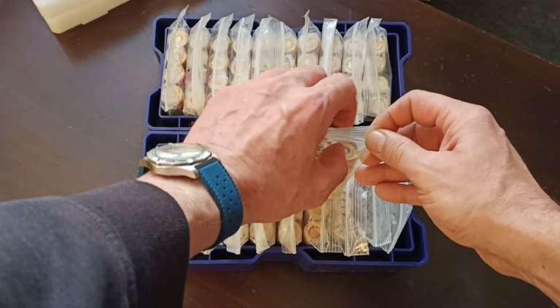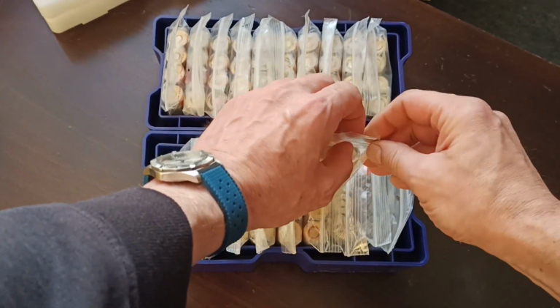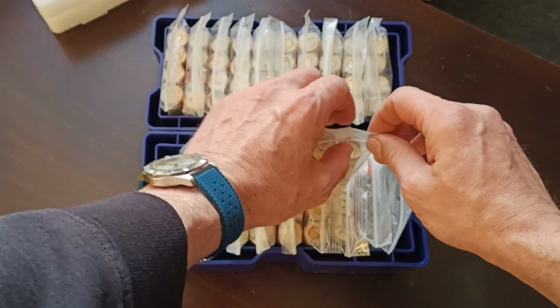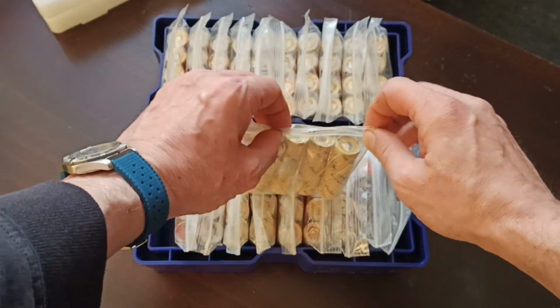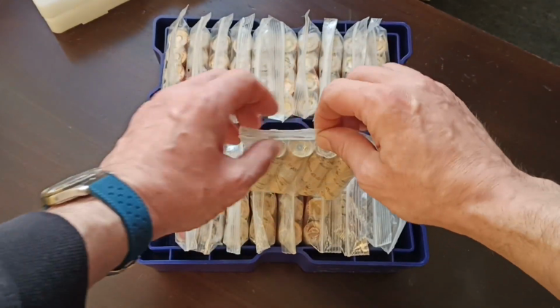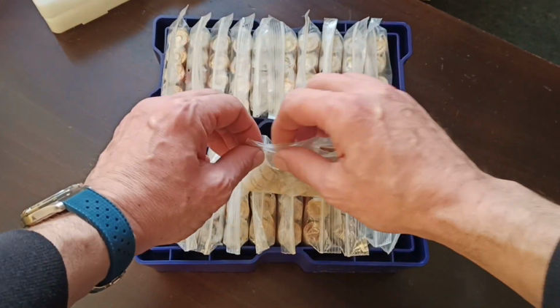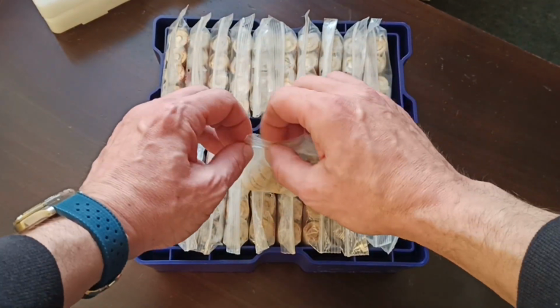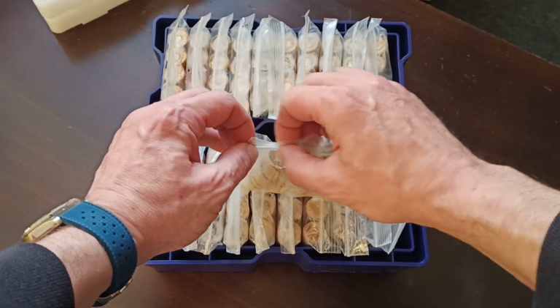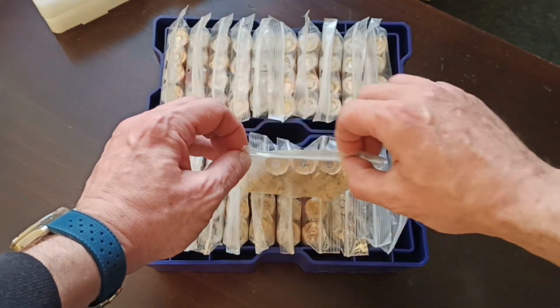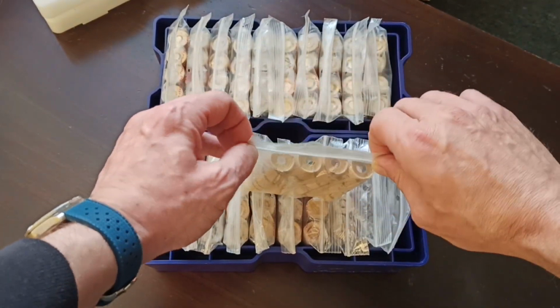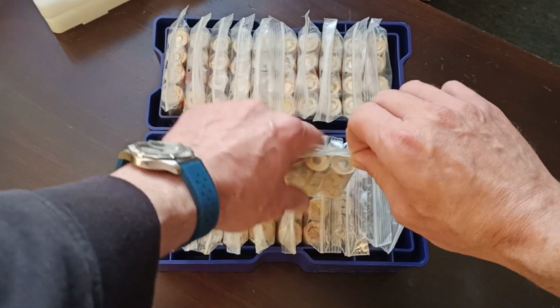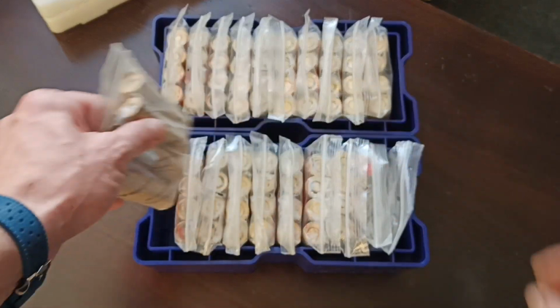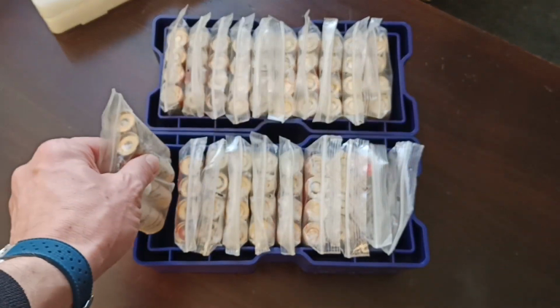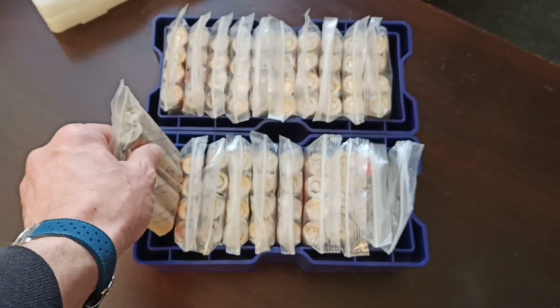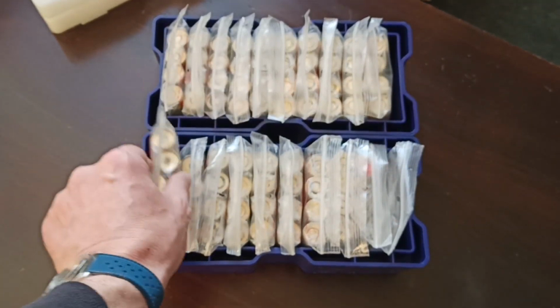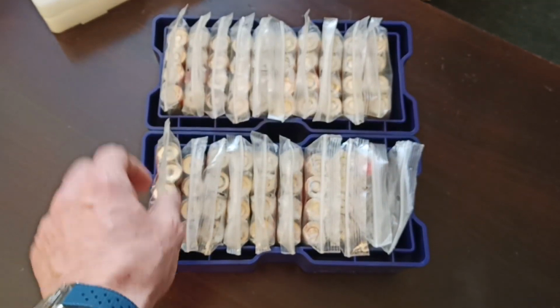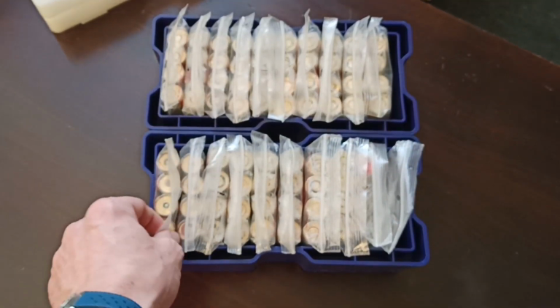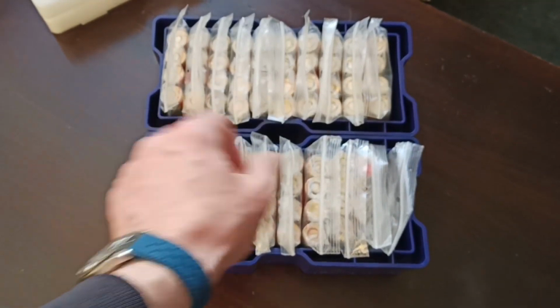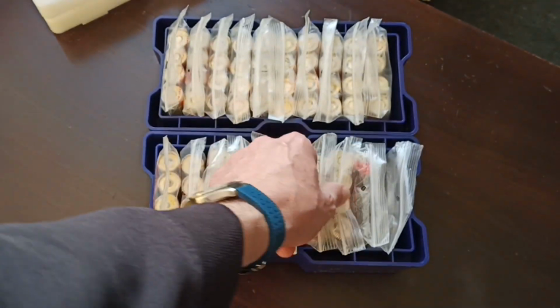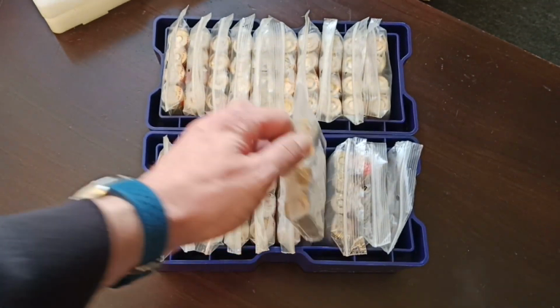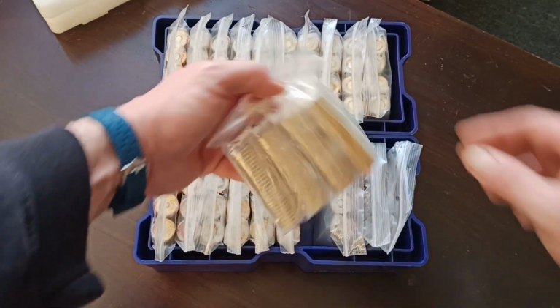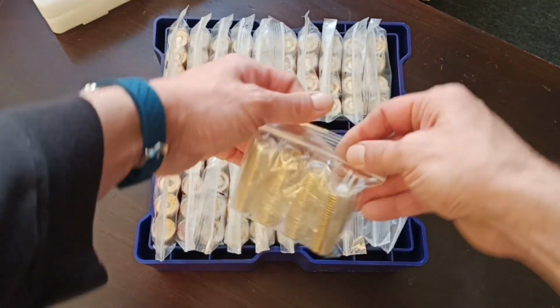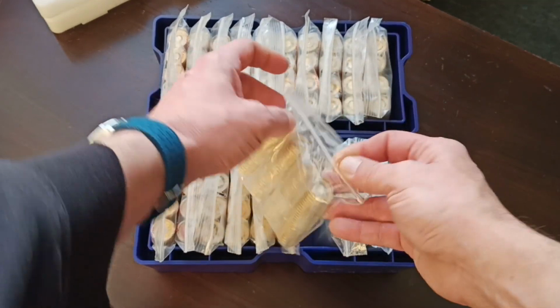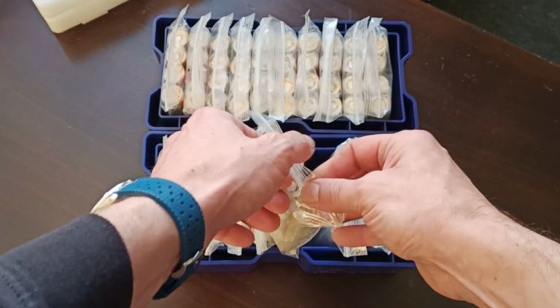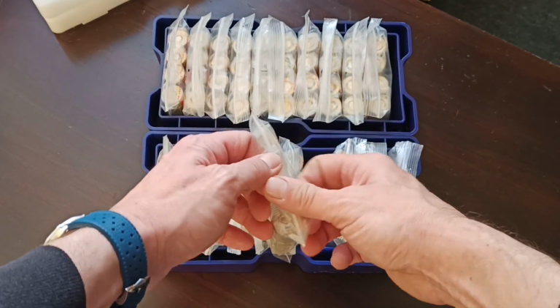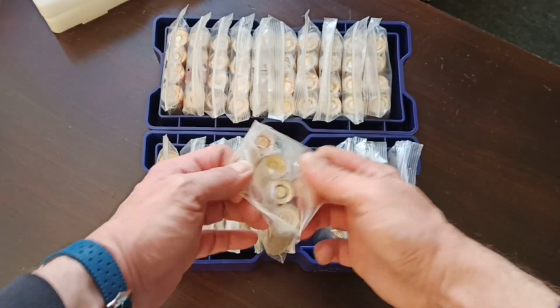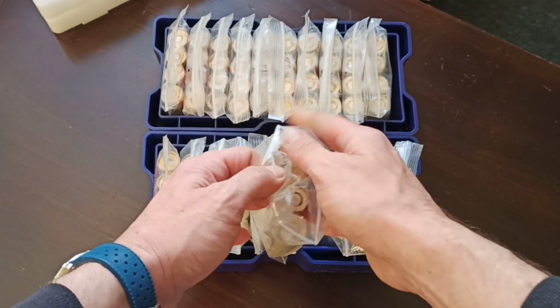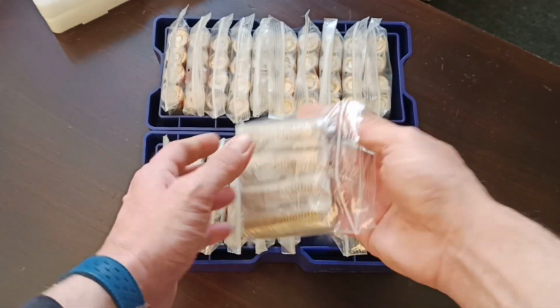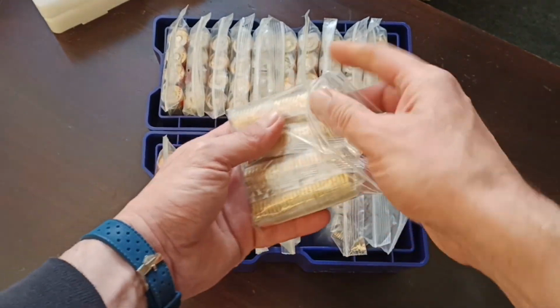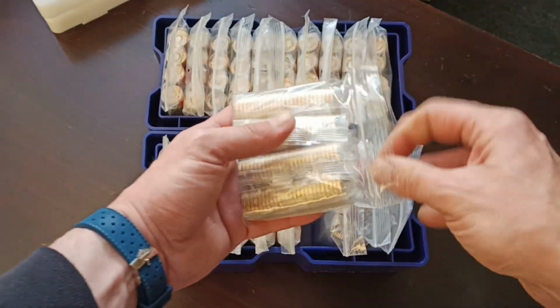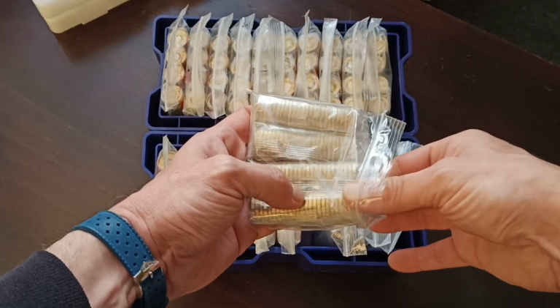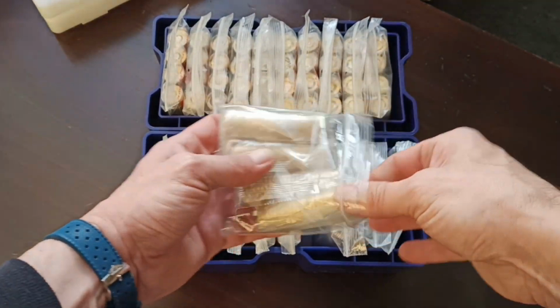Sometimes they're hard to close. That's how I keep my bags — I'll roll them up.